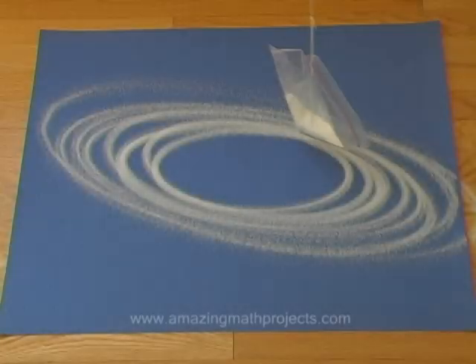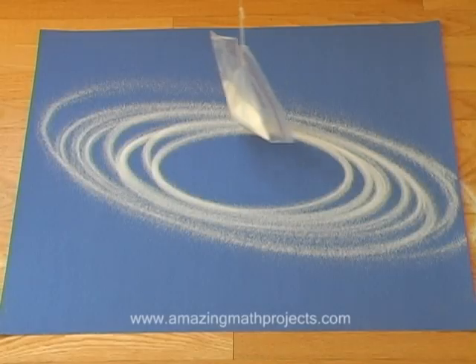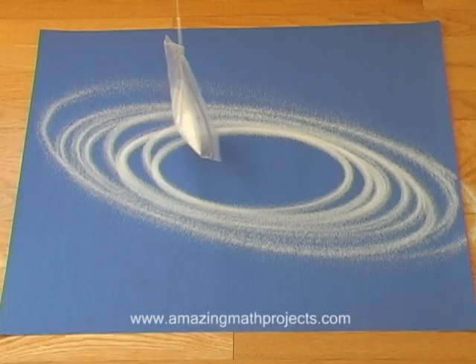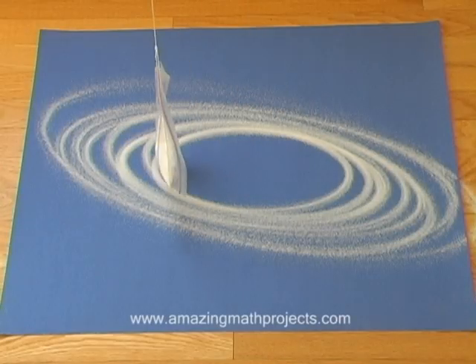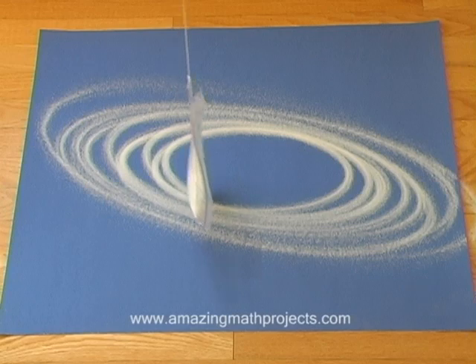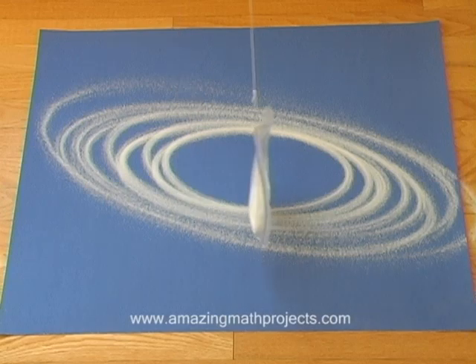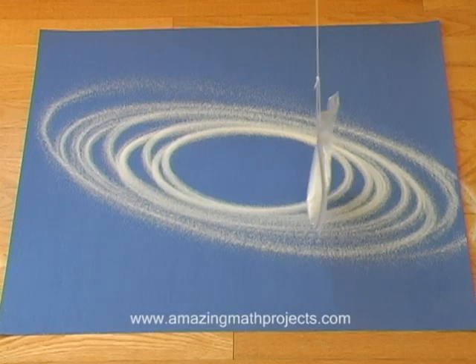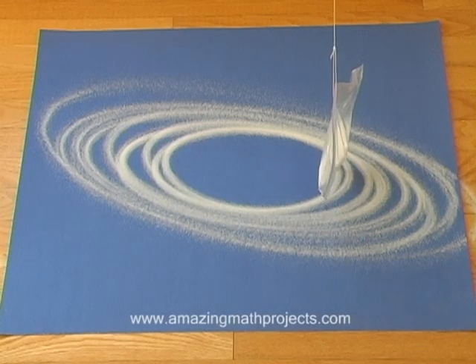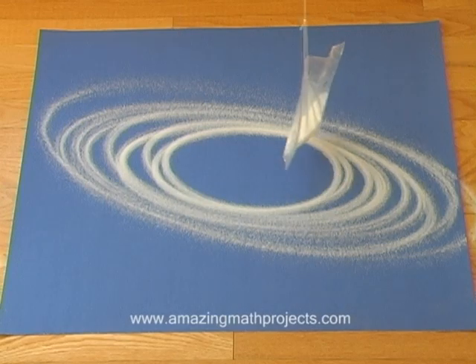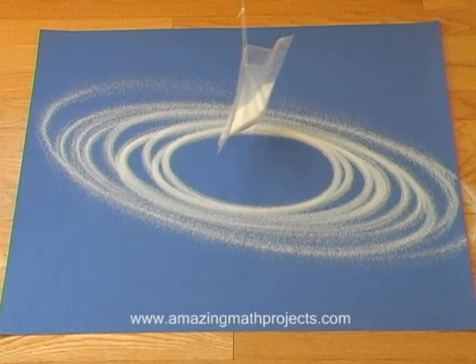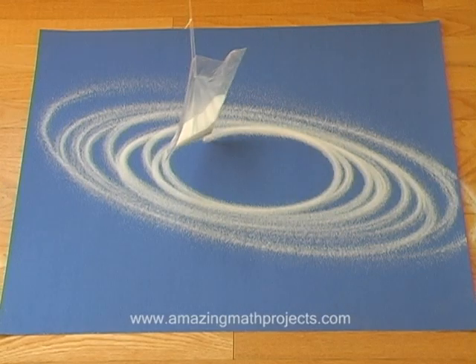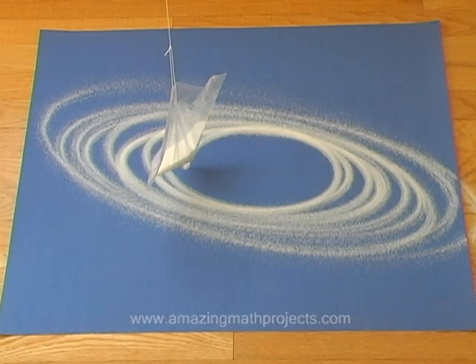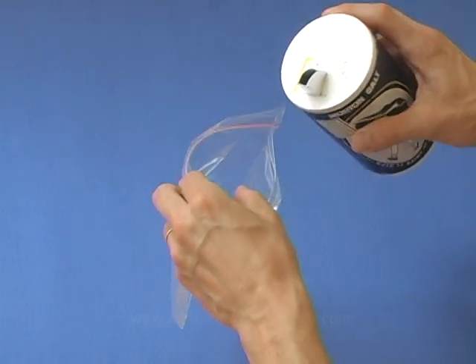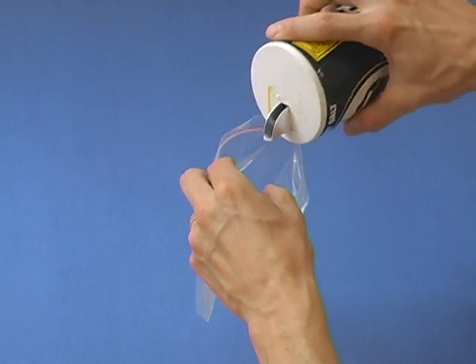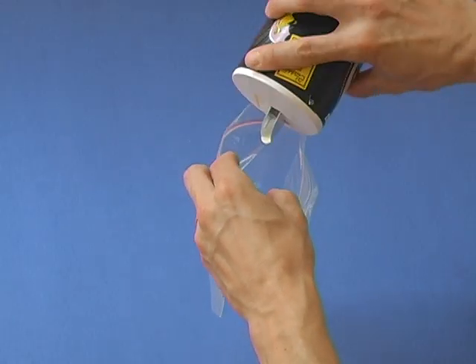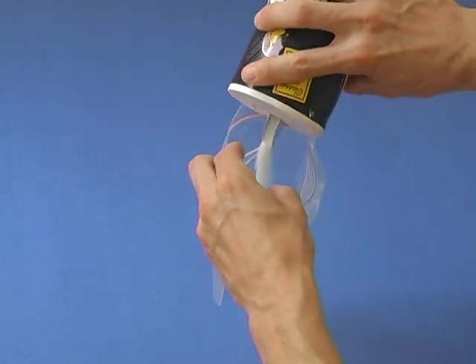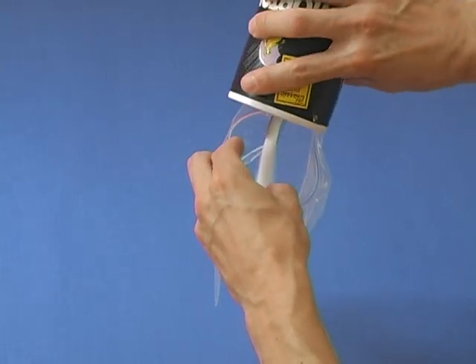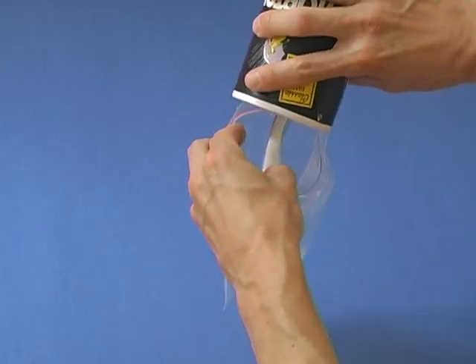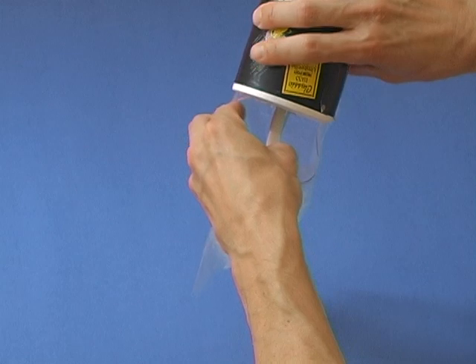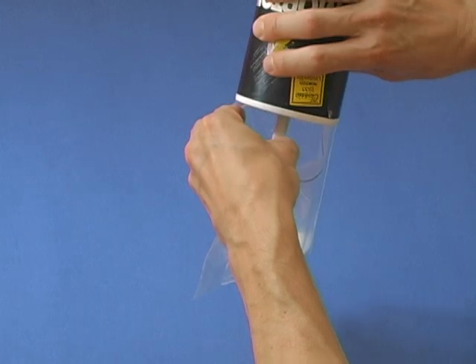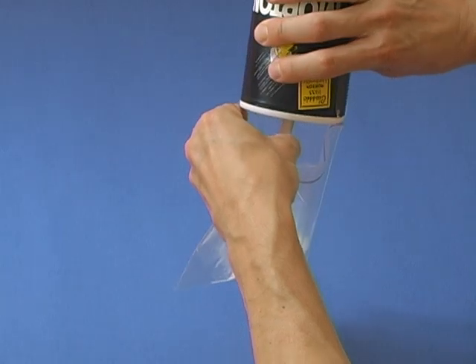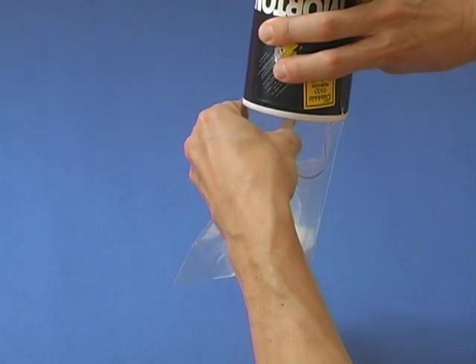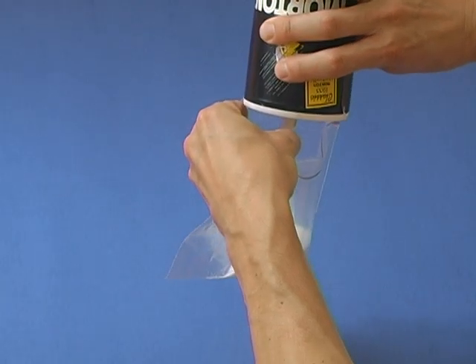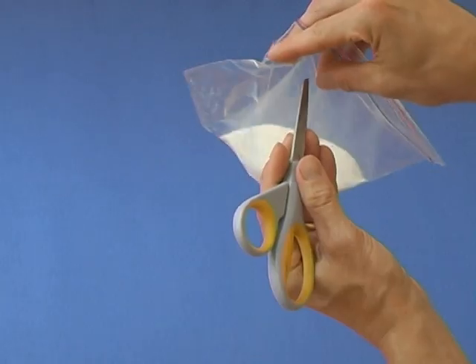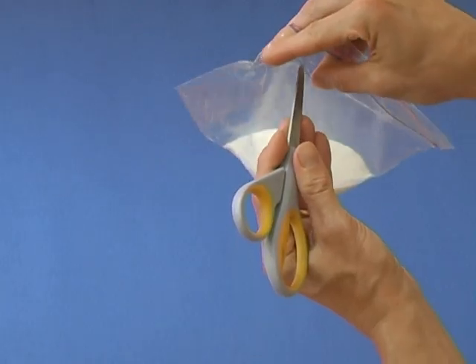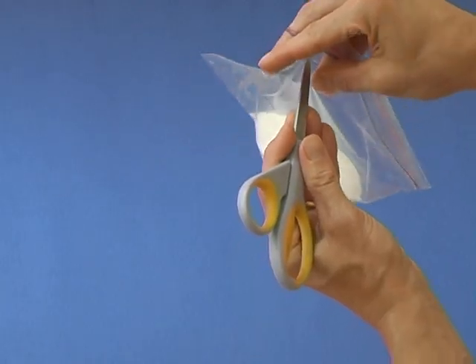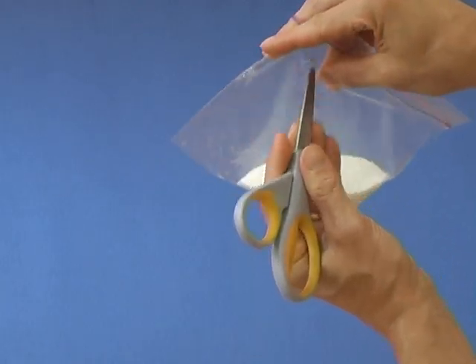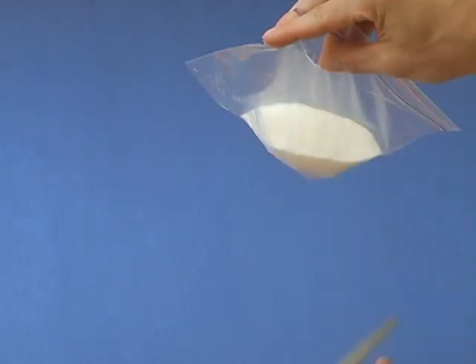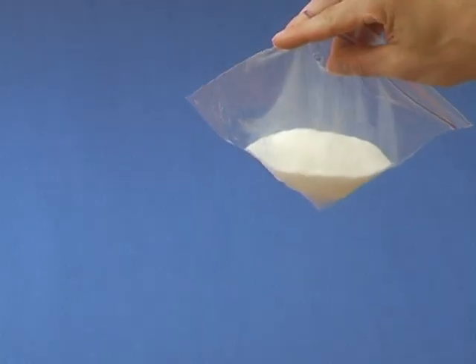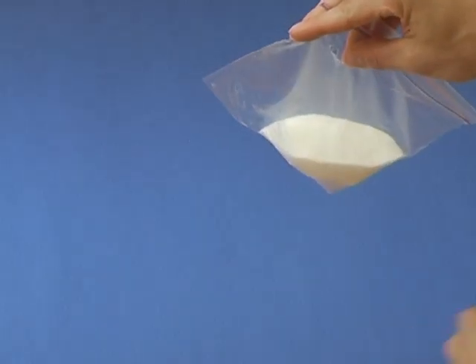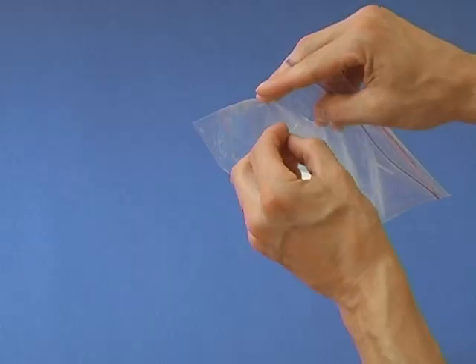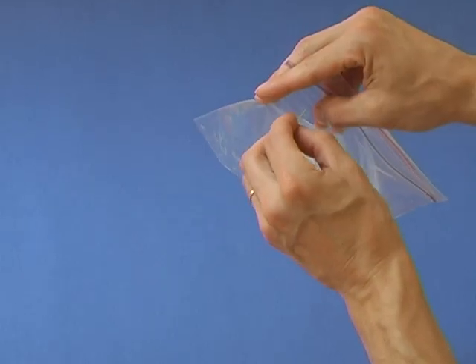You can create some interesting designs using a pendulum. Fill a bag with about 1 cup of salt. Poke a hole in the top corner of the bag and tie a string to it.